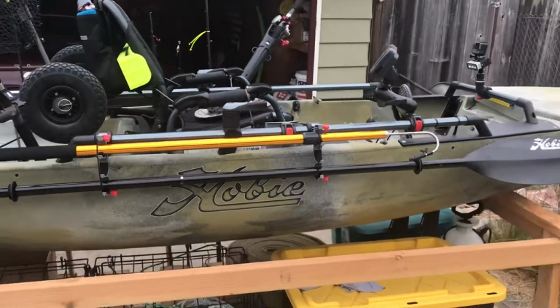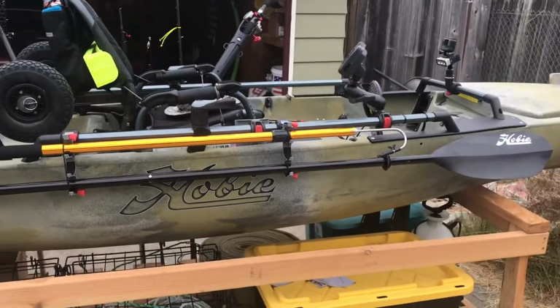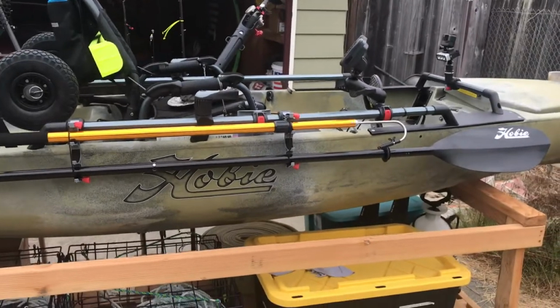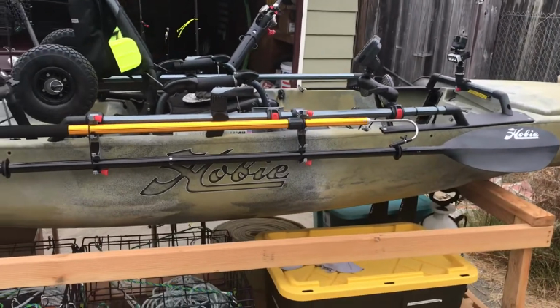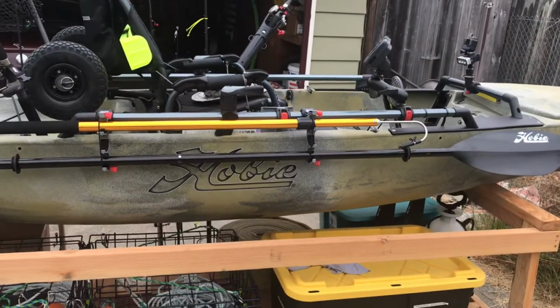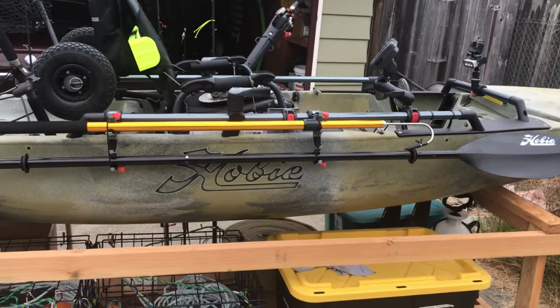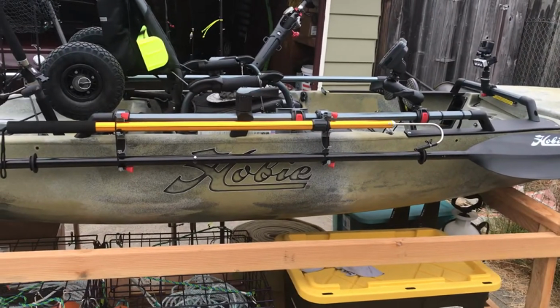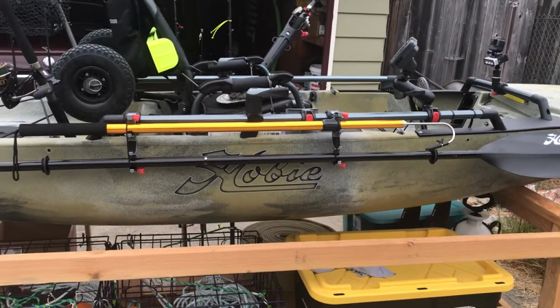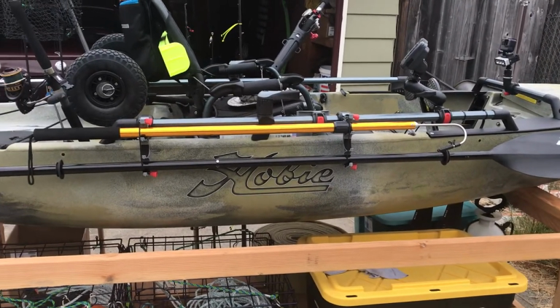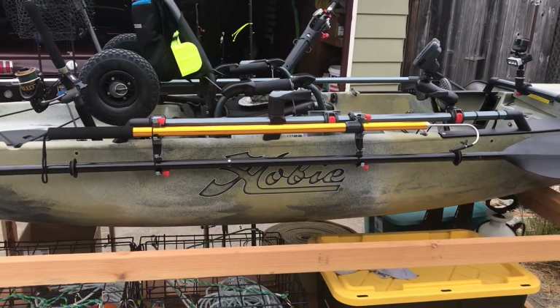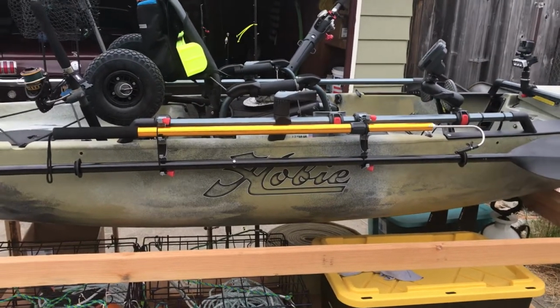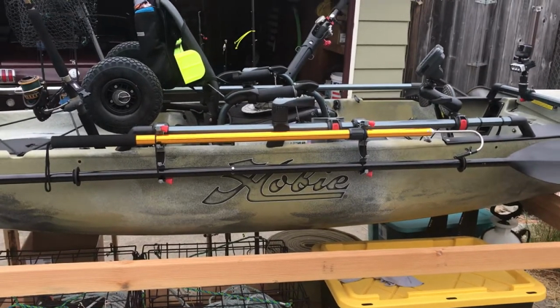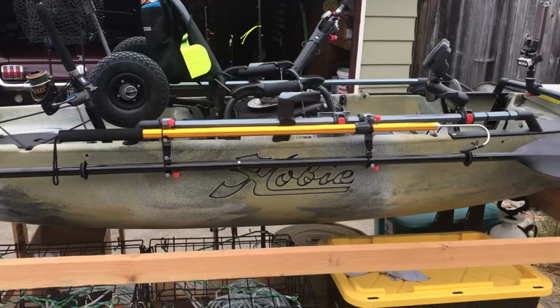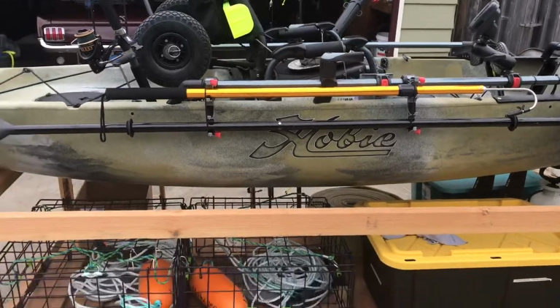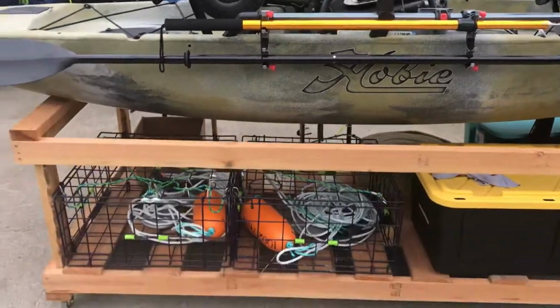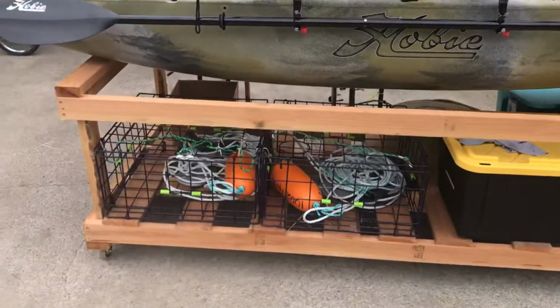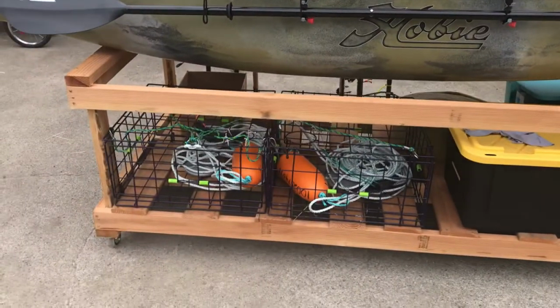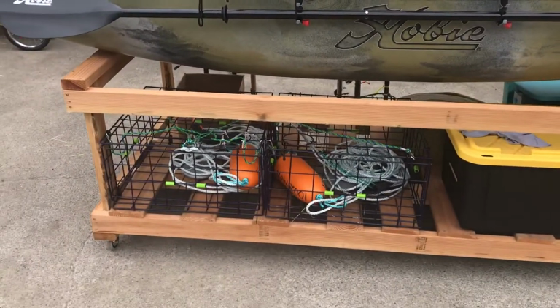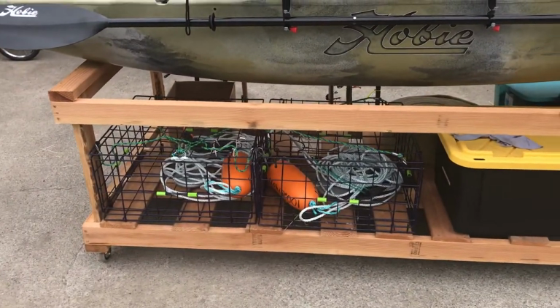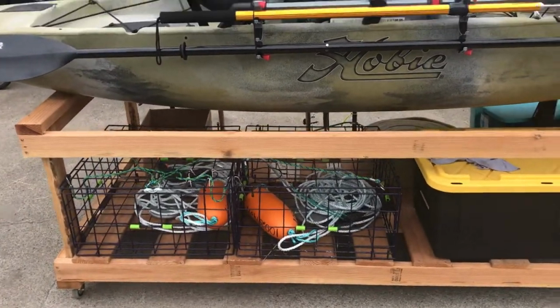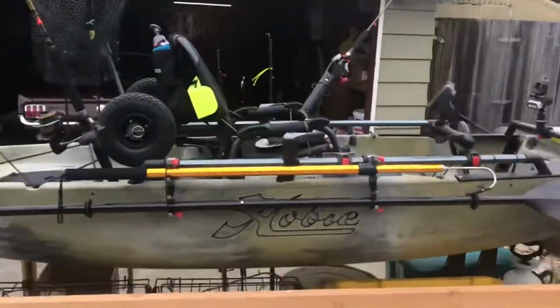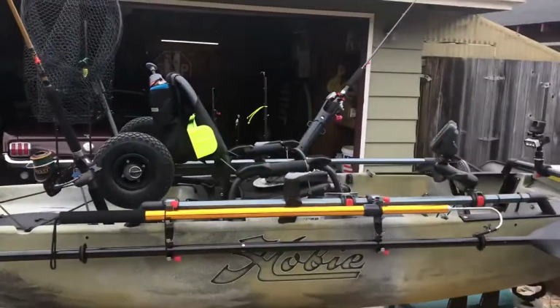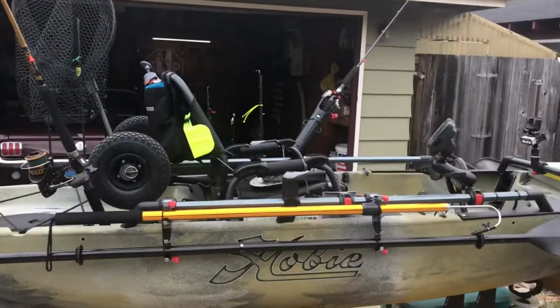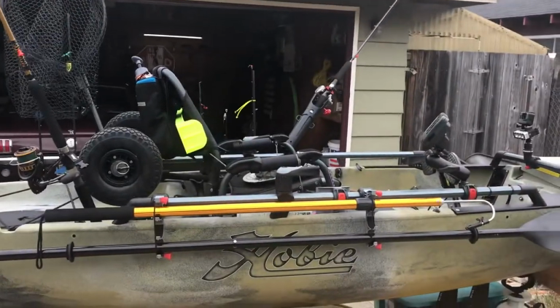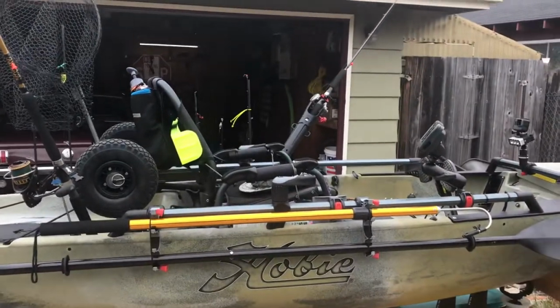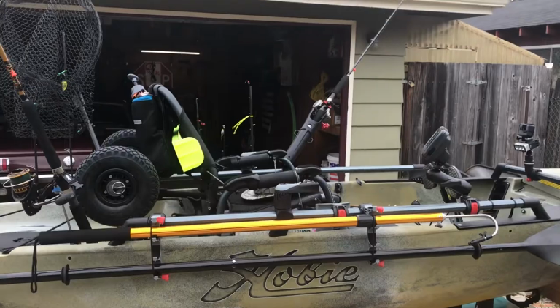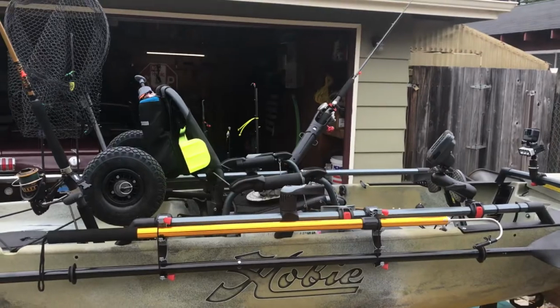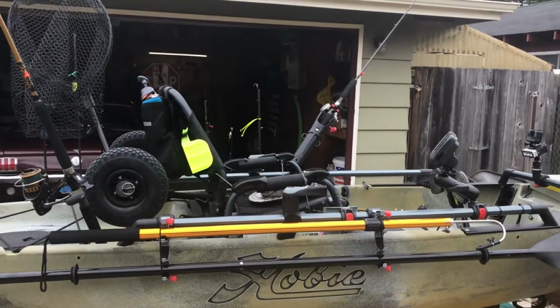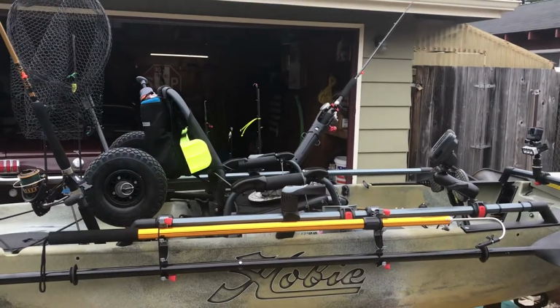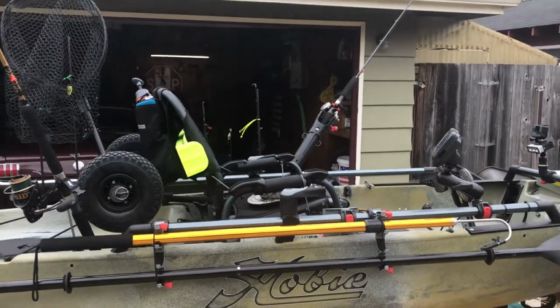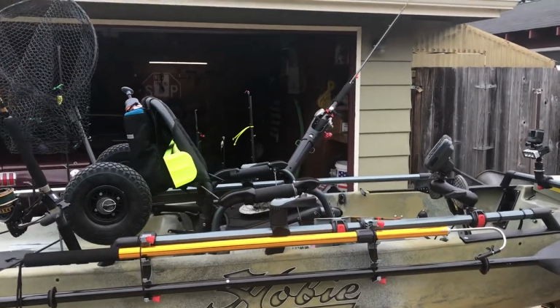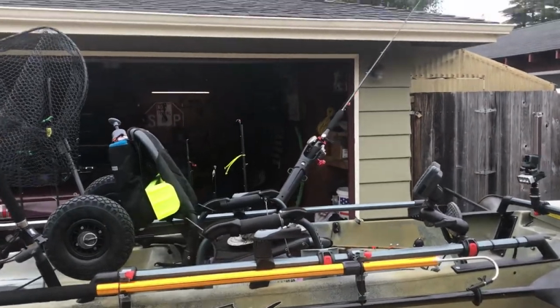The gaff I'll use for fish, but I also crab from my kayak. As you can see below it, I've got two sport crab pots. And the gaff is actually pretty handy for hooking buoys and pulling the line on board.